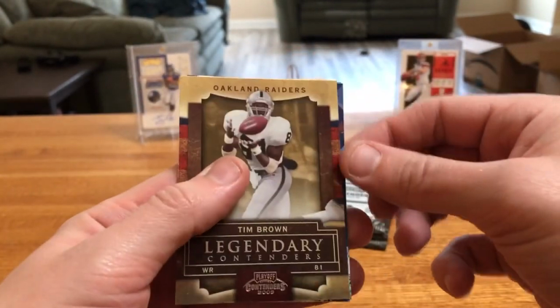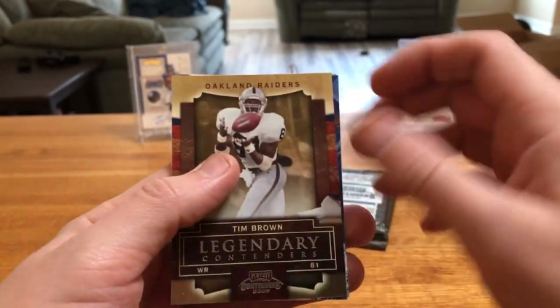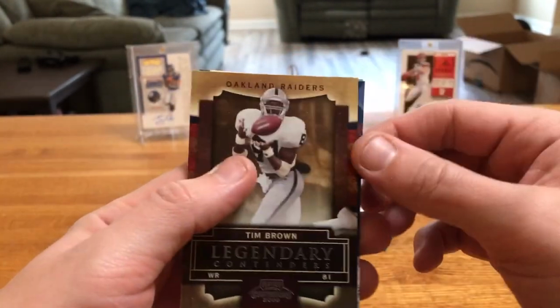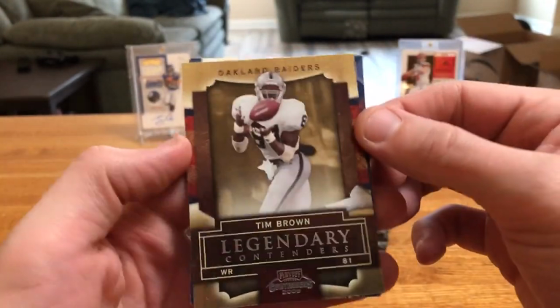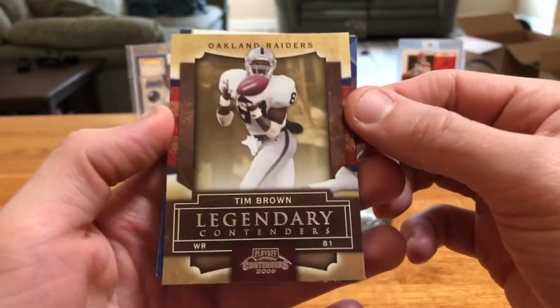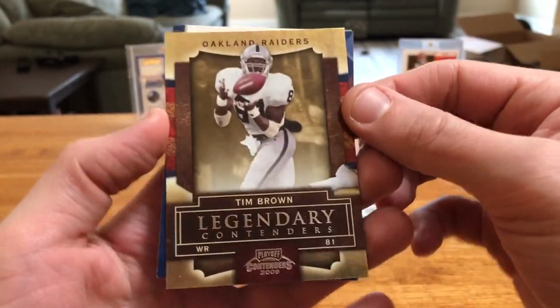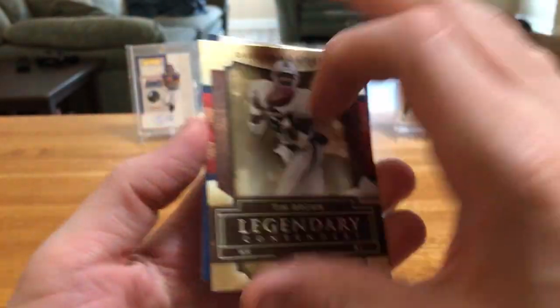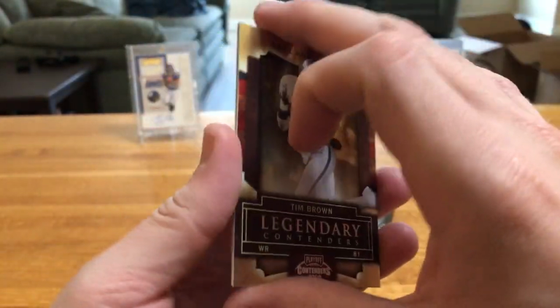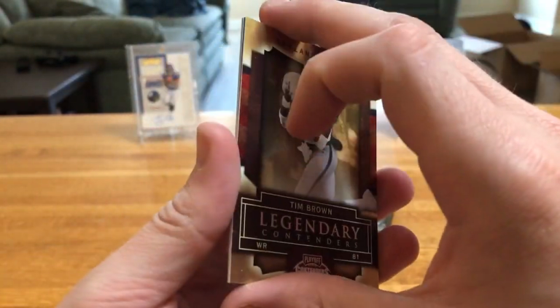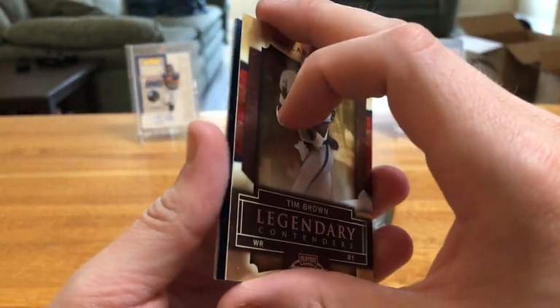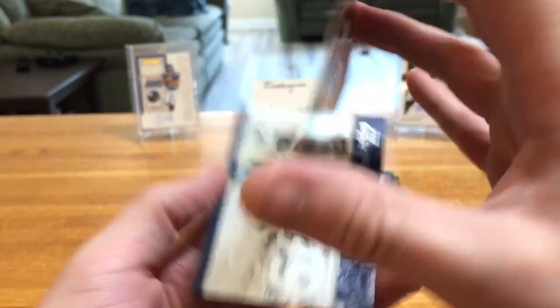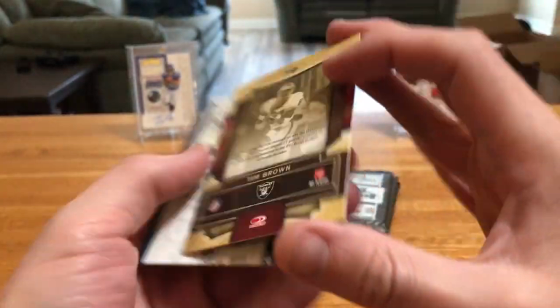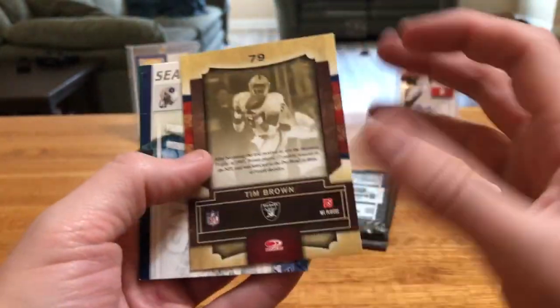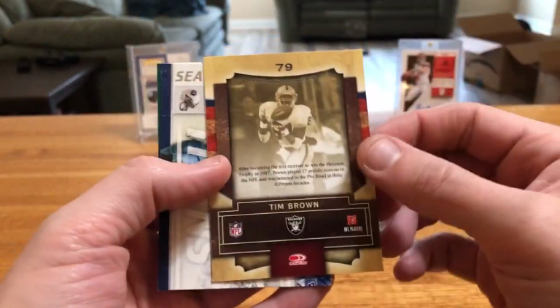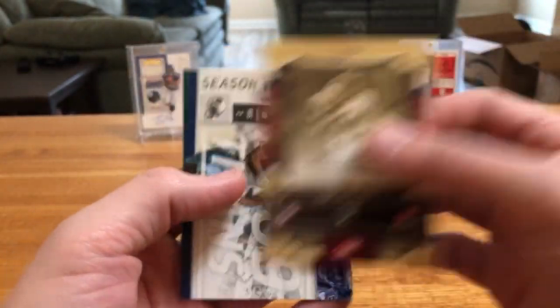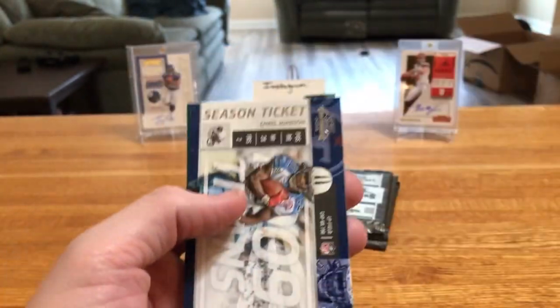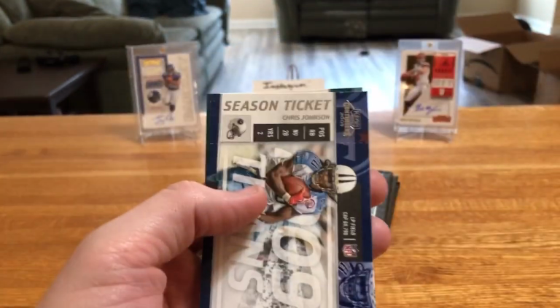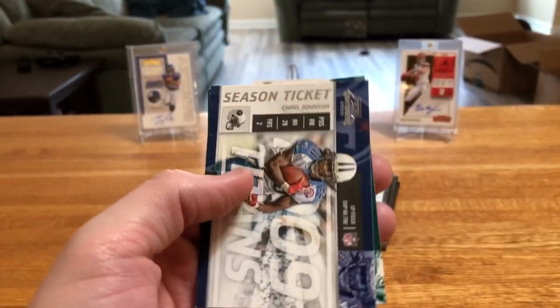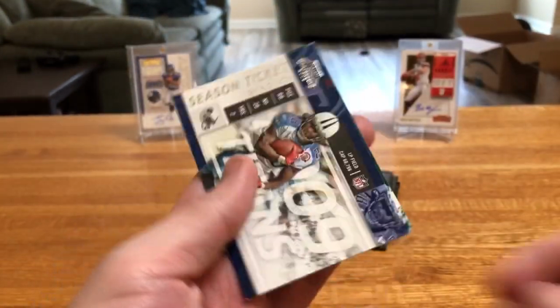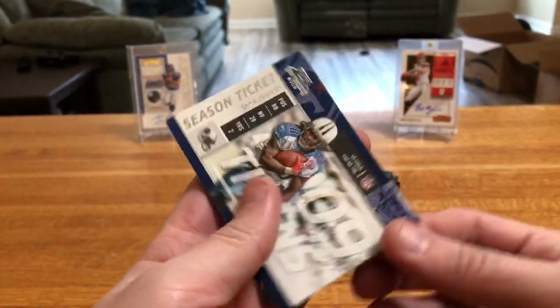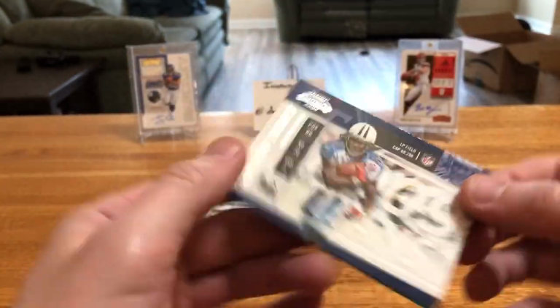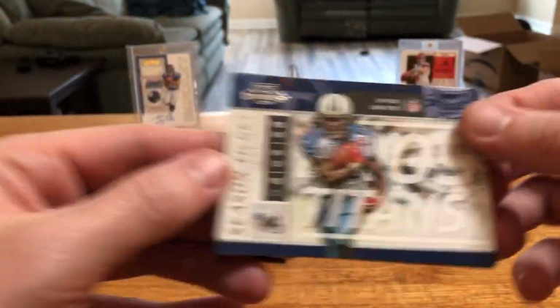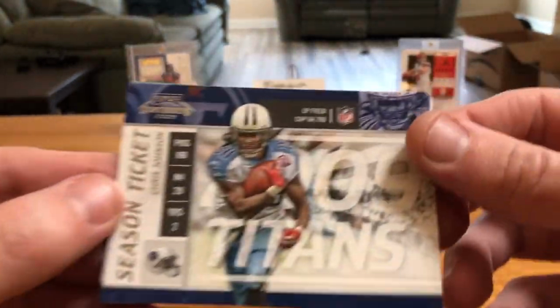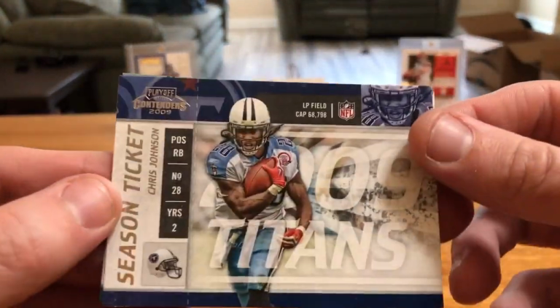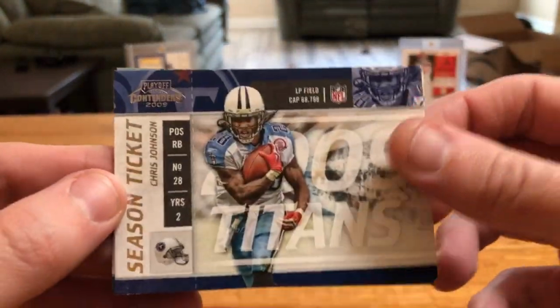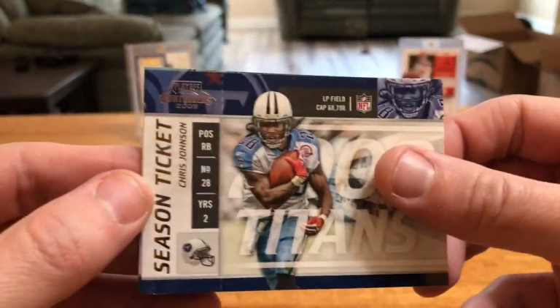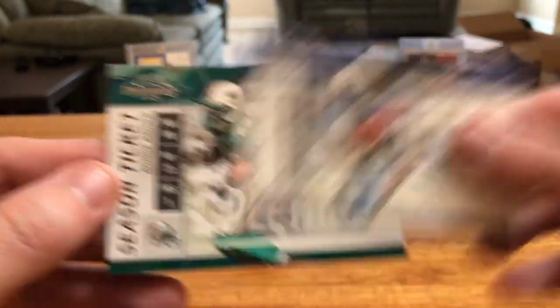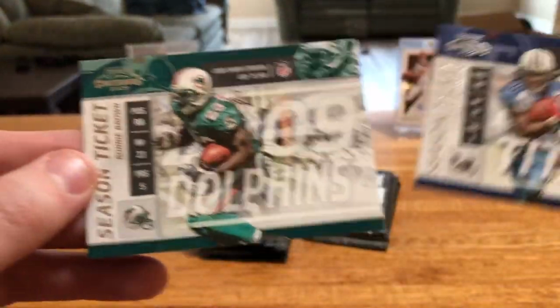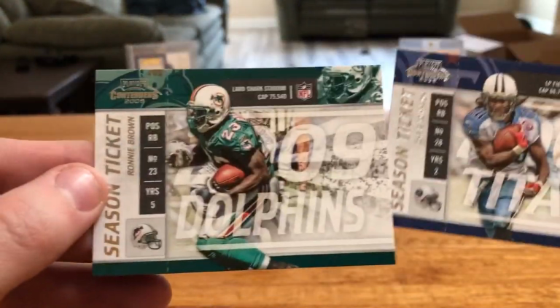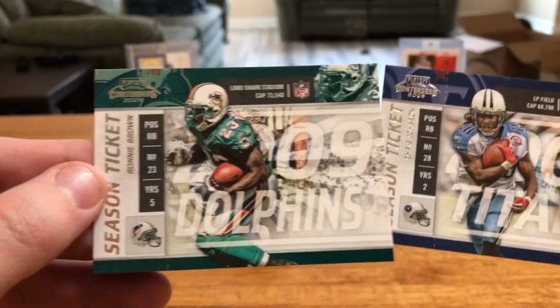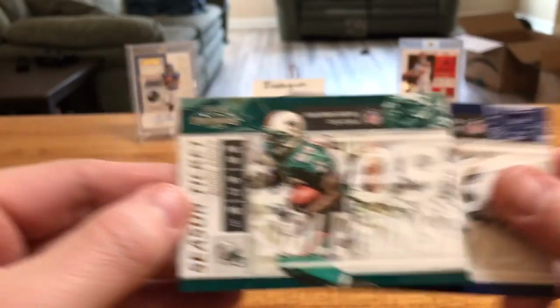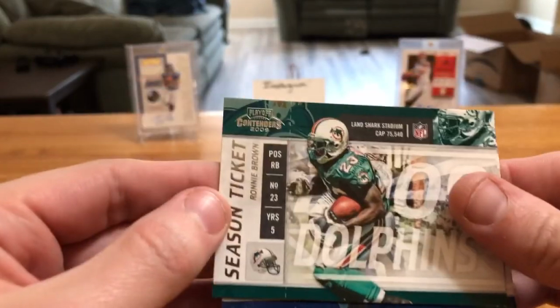Legendary Contenders Tim Brown — I keep thinking these gold ones should be numbered, but they're not. That's just how the insert looks. CJ2K.